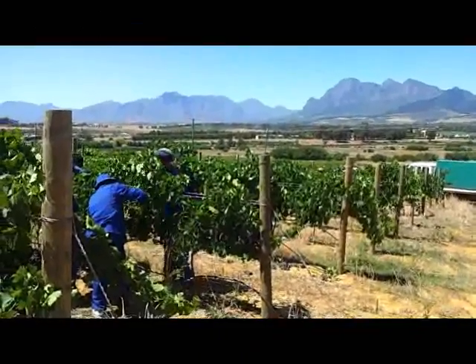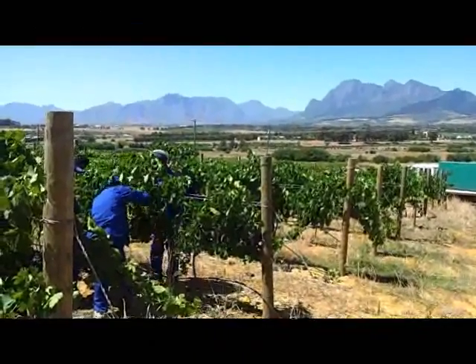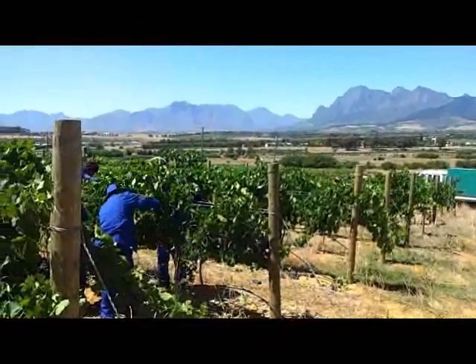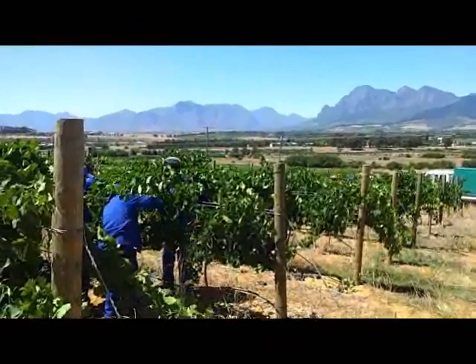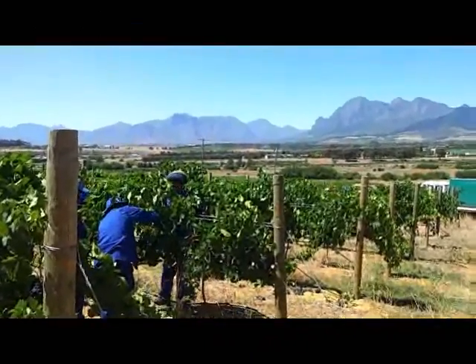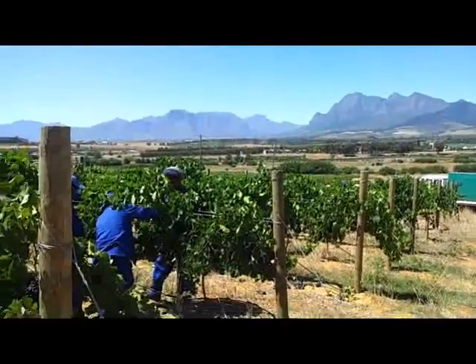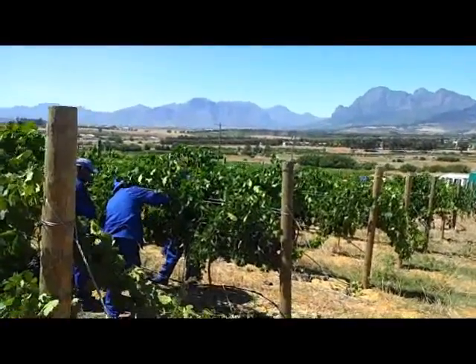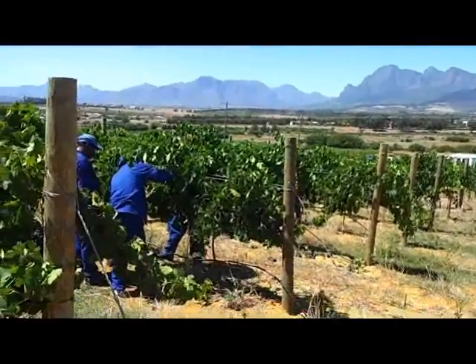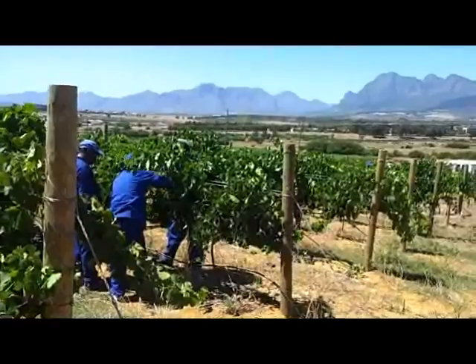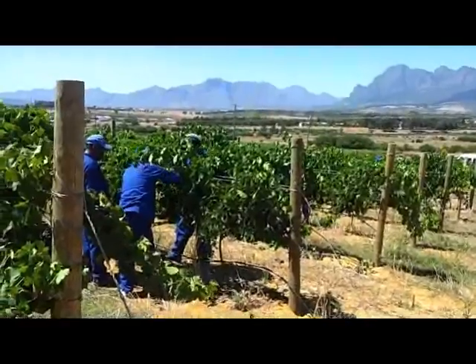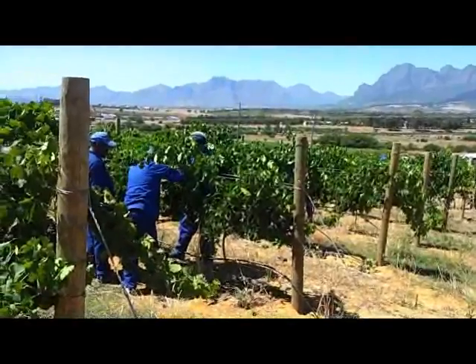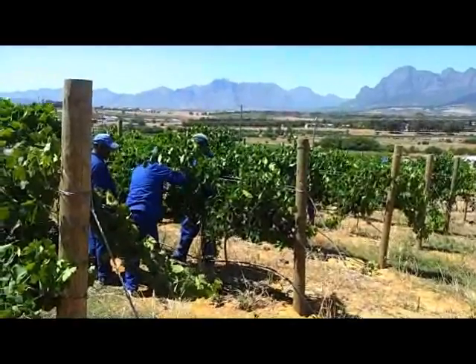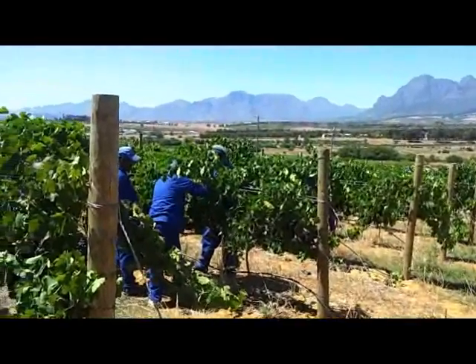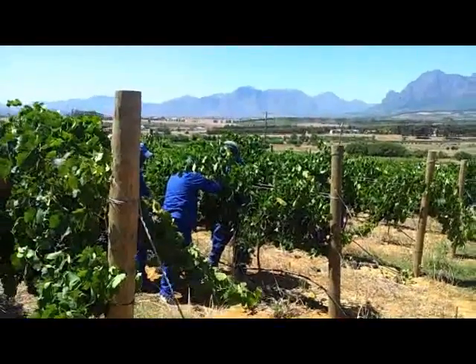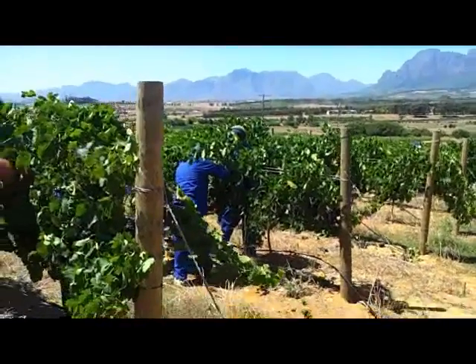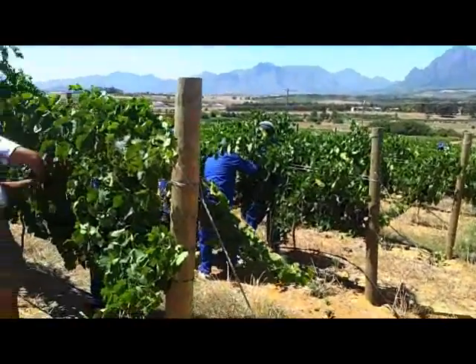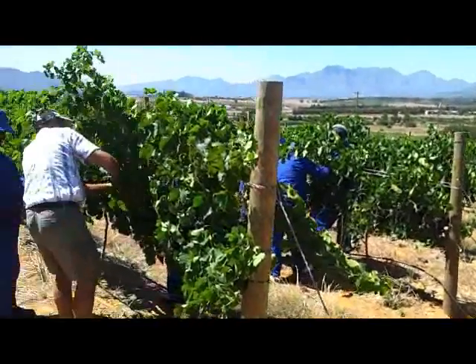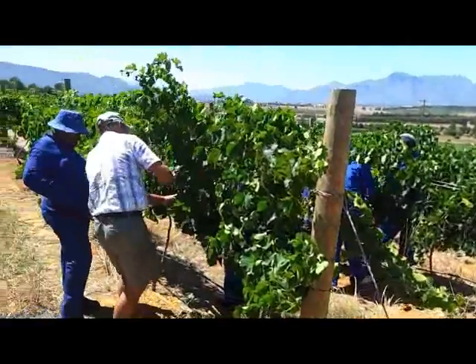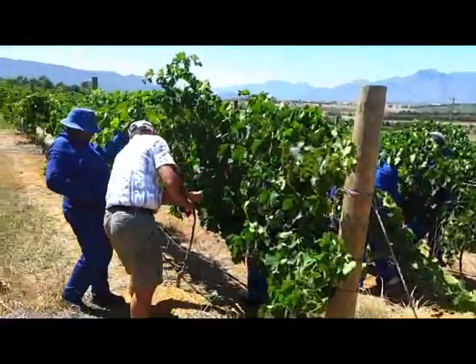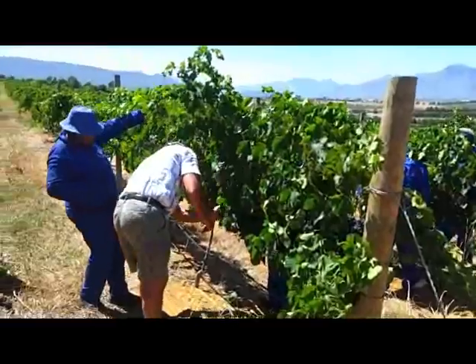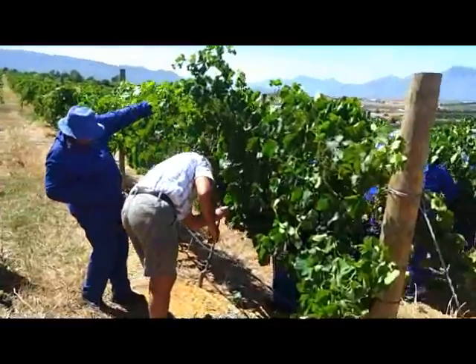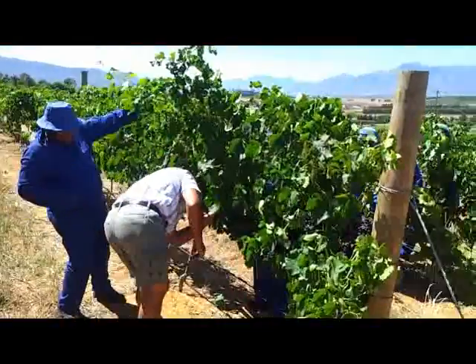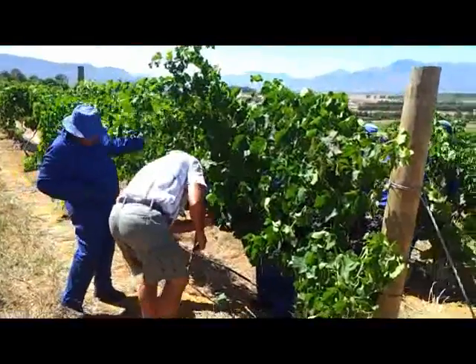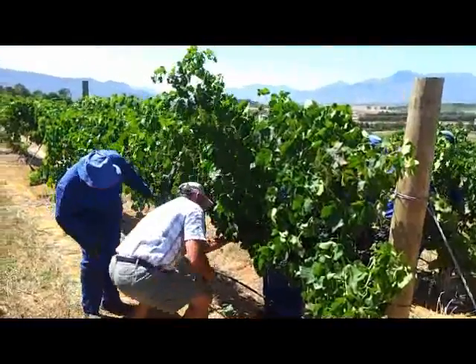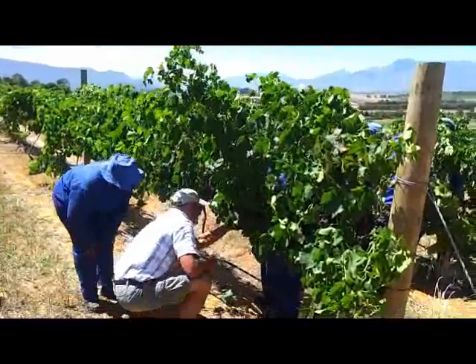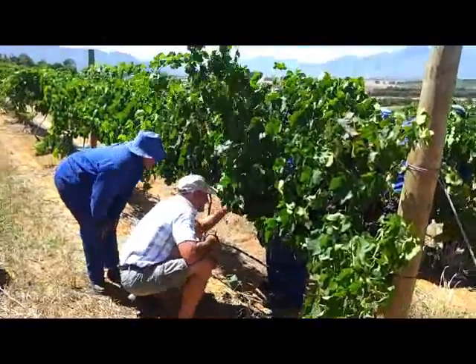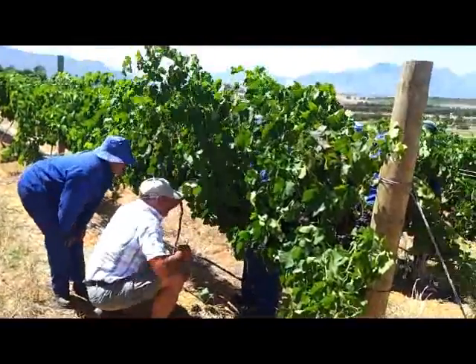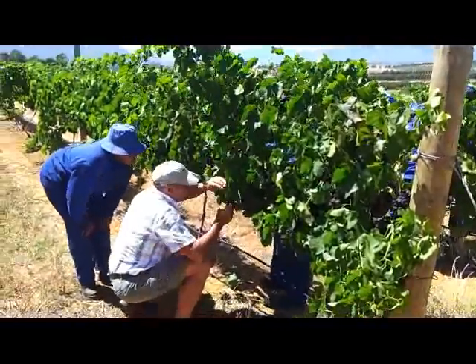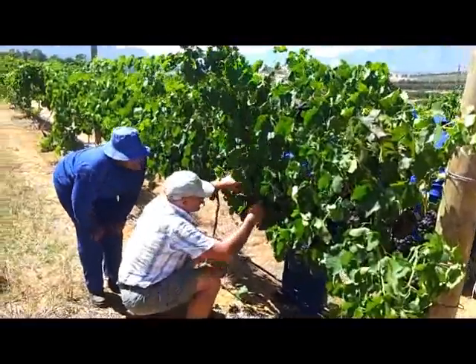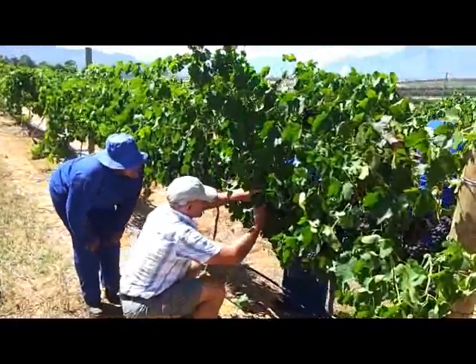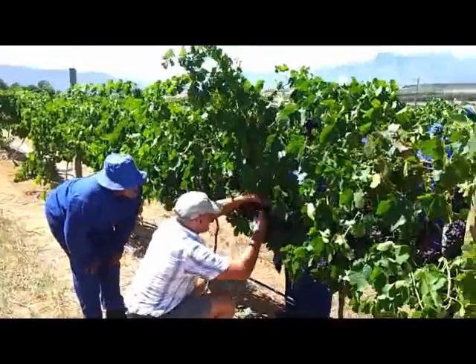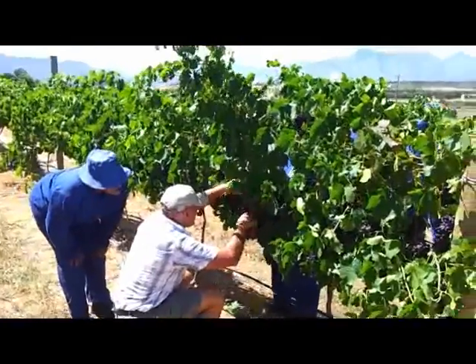It's about one week to go before the harvest starts here at Fairview. We're here with one of the vineyard teams doing some canopy management. Donald Mouton is the viticulturist for Fairview, and he's just going through the motions with one of the team members.